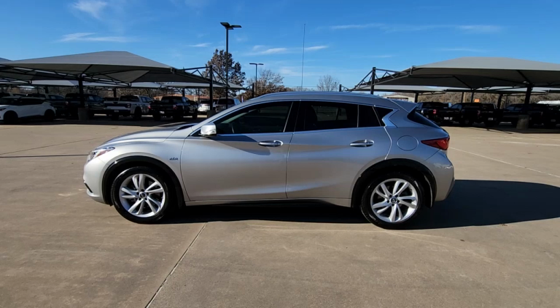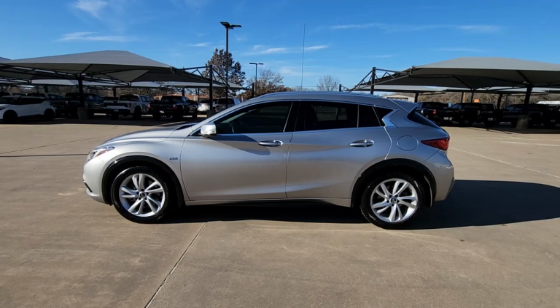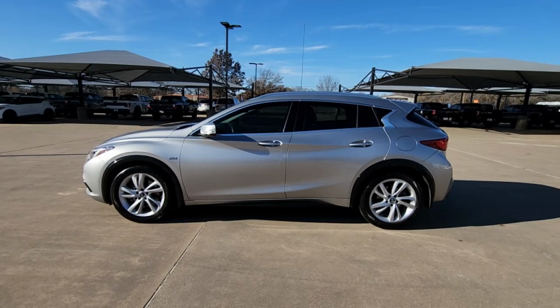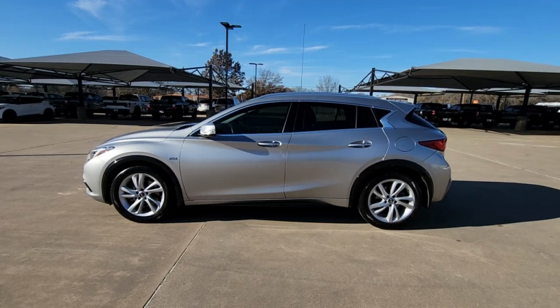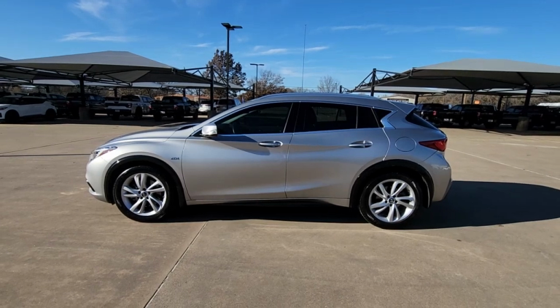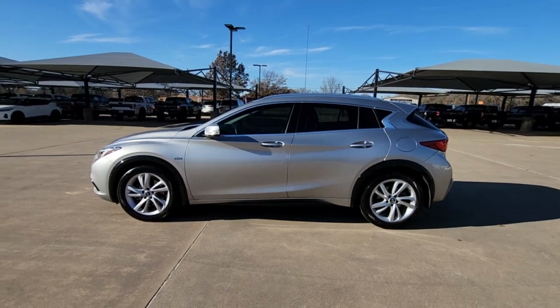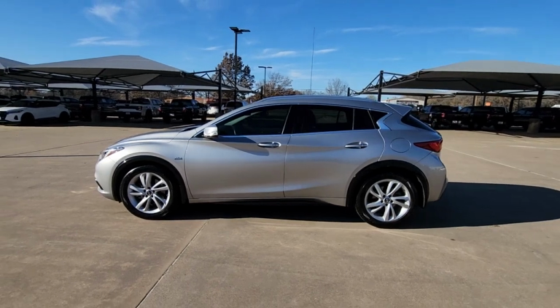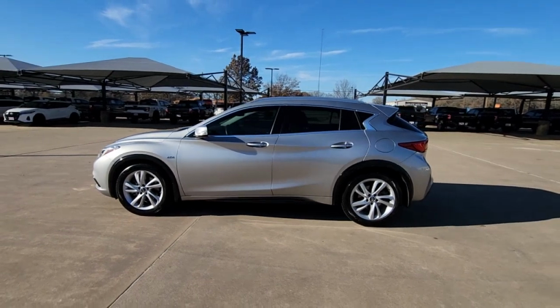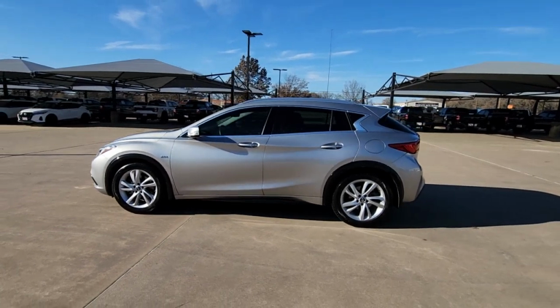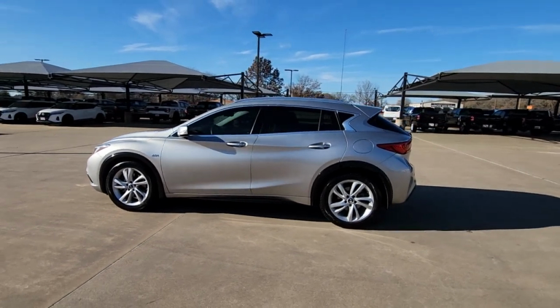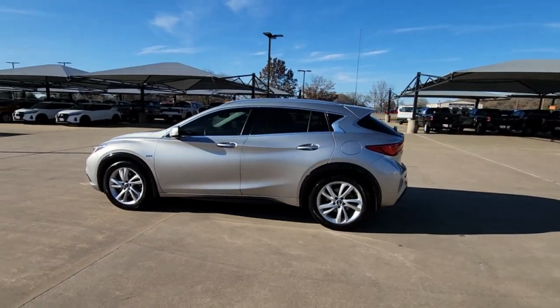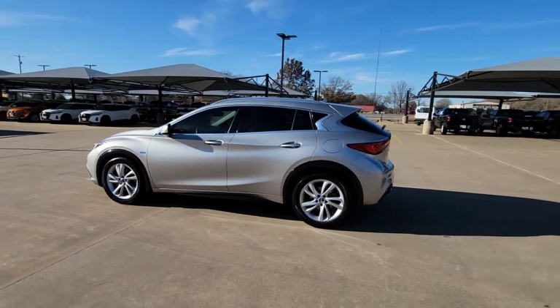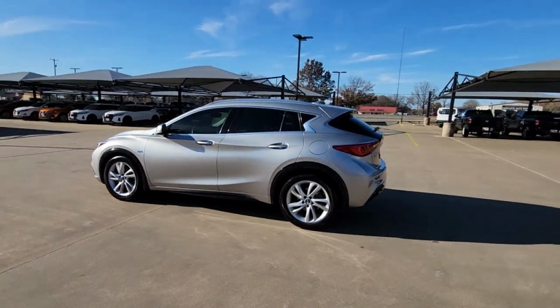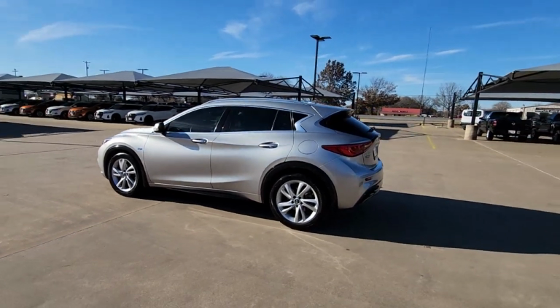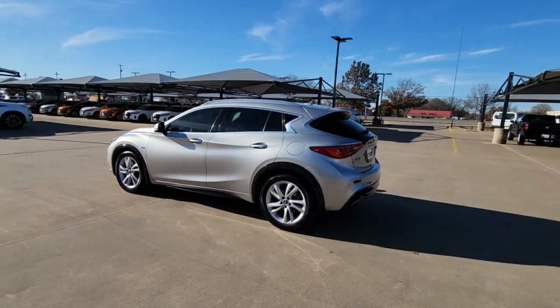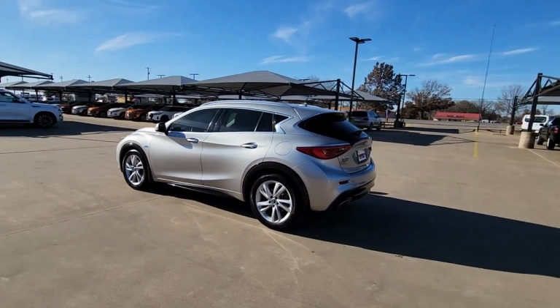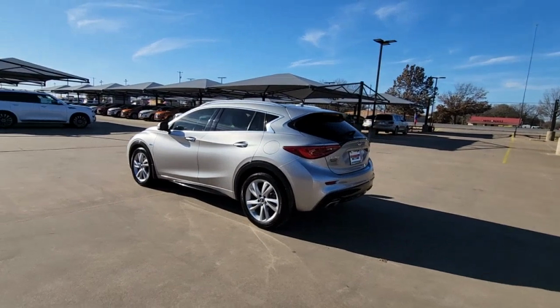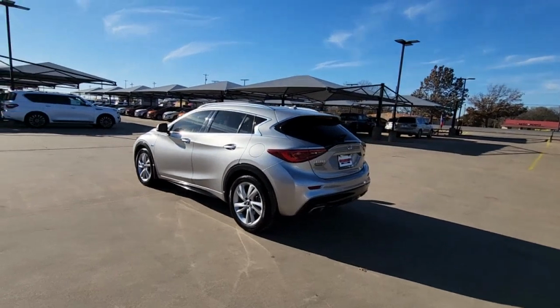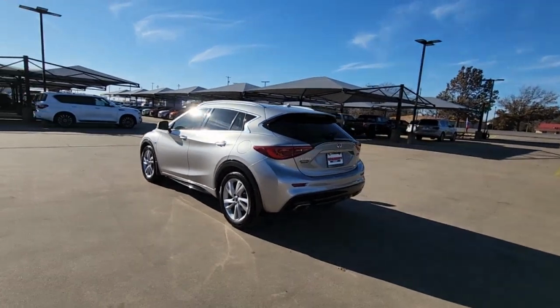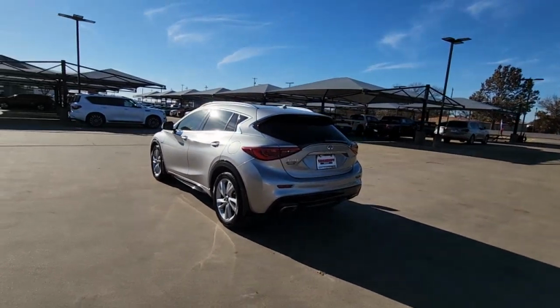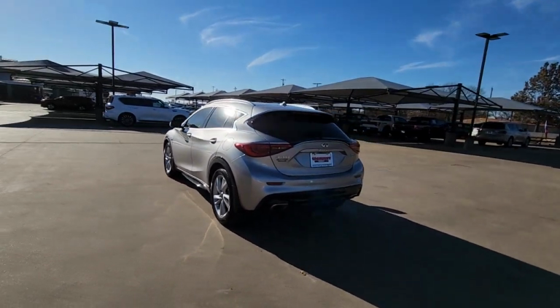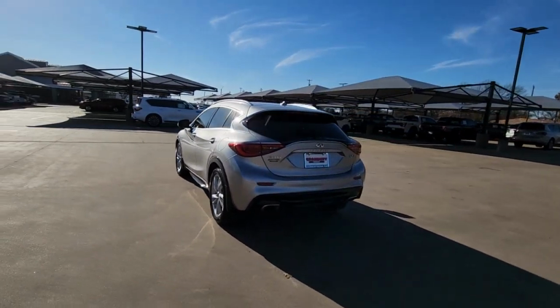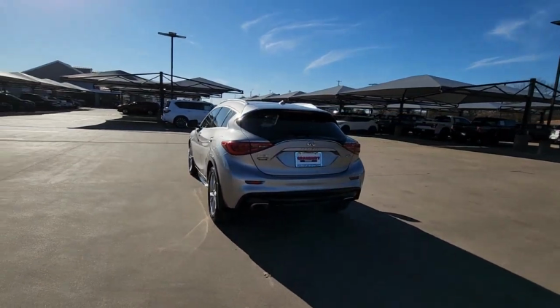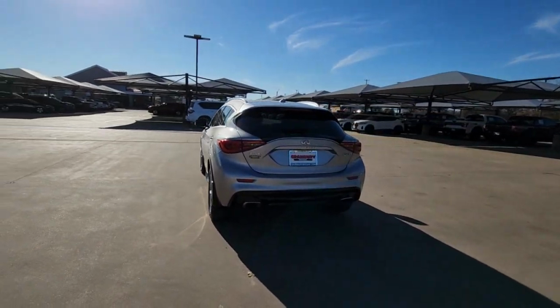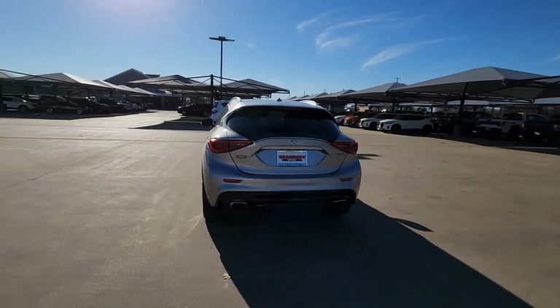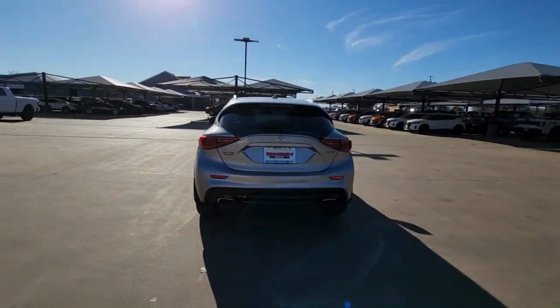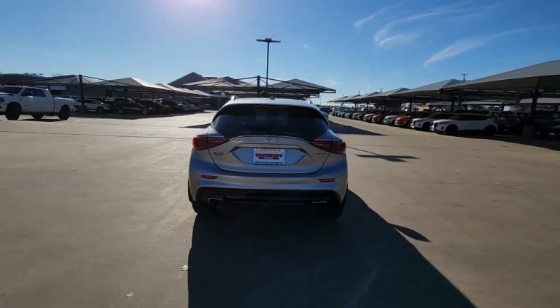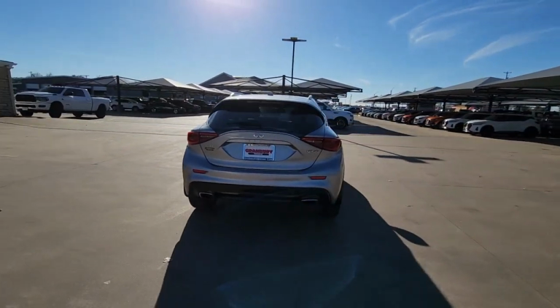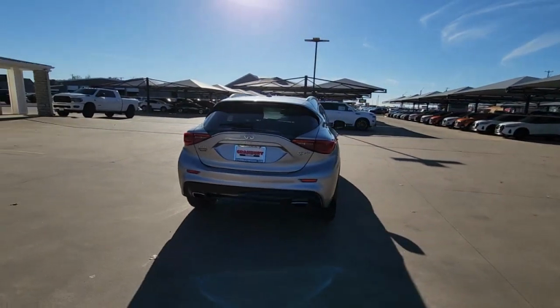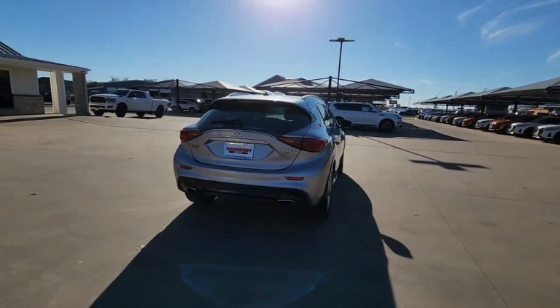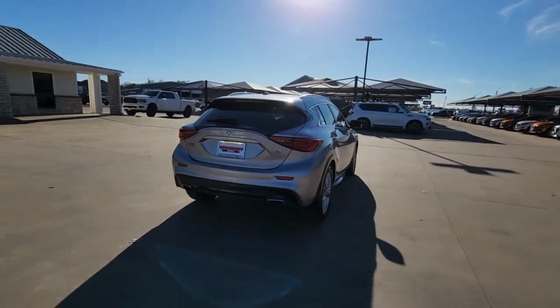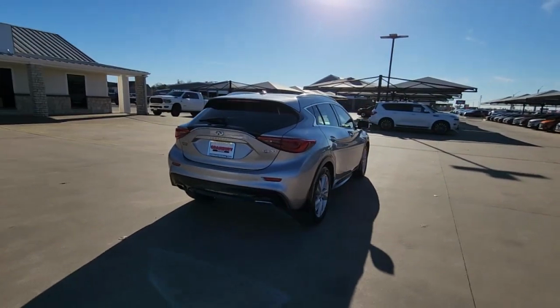You will love the features of this 2018 Infiniti QX30. With less than 60,000 miles on the odometer, this vehicle stands out from the rest.